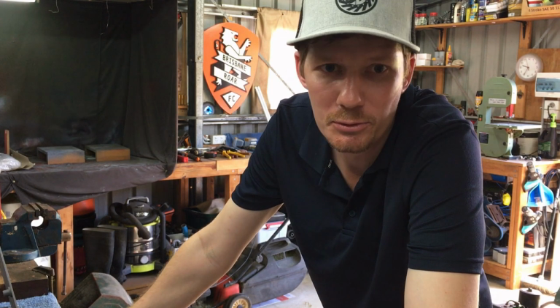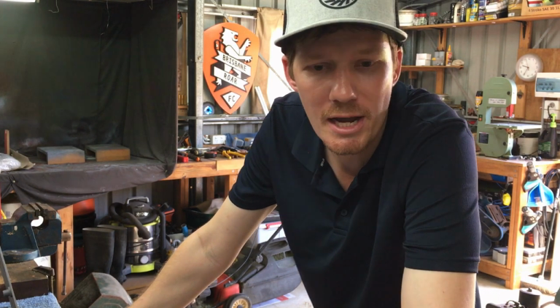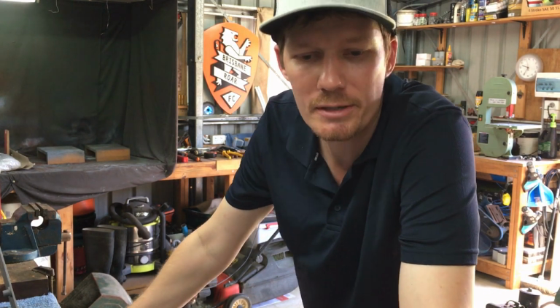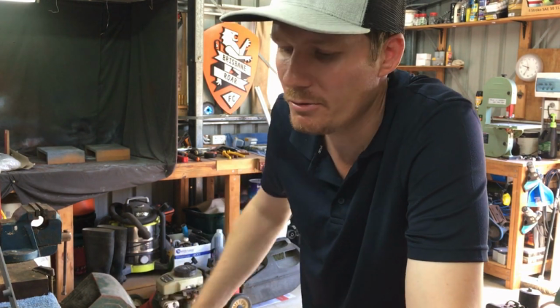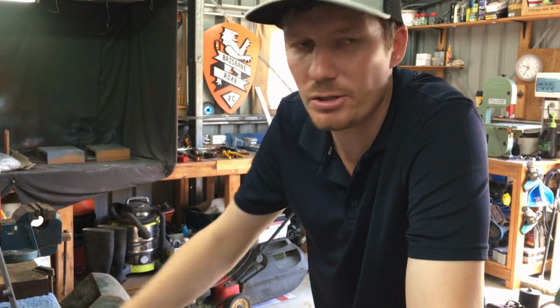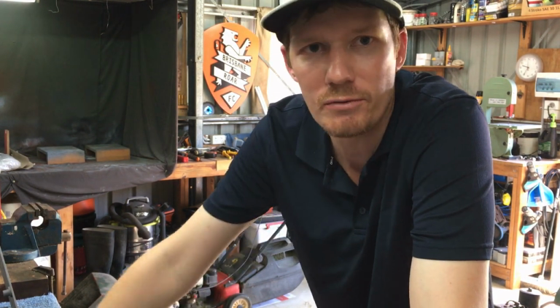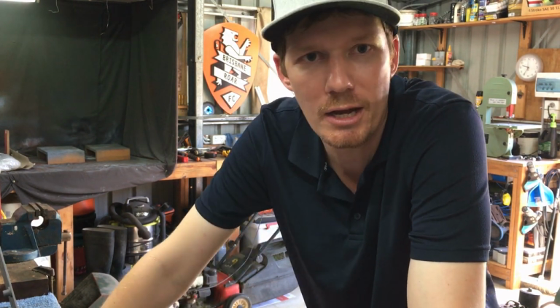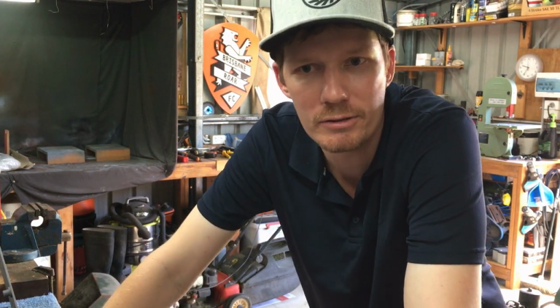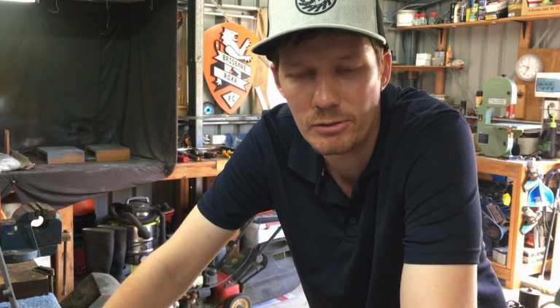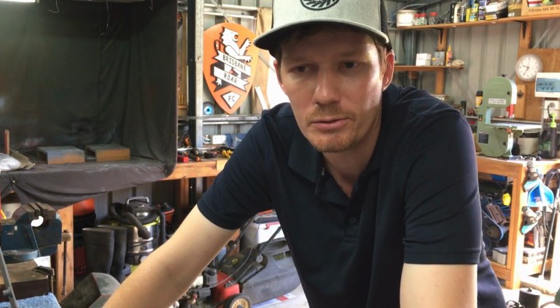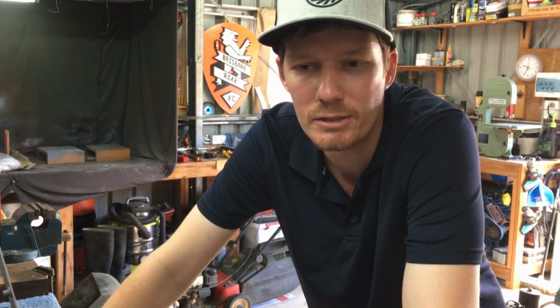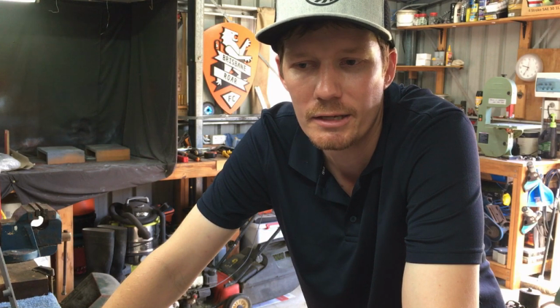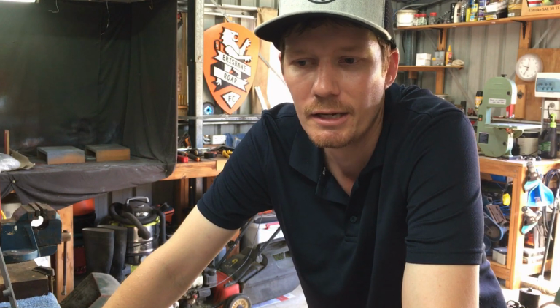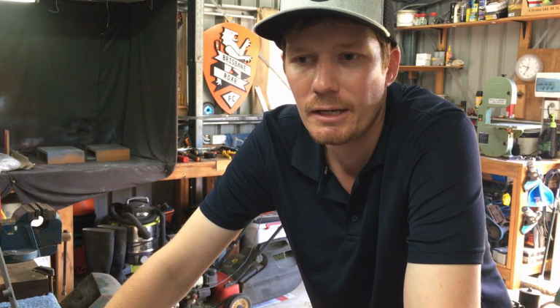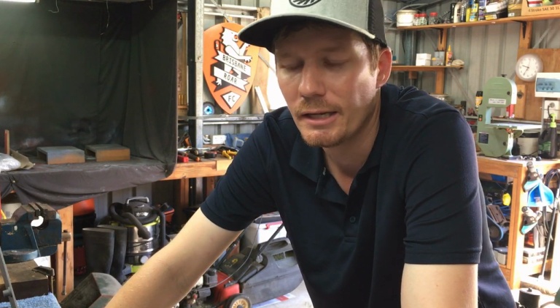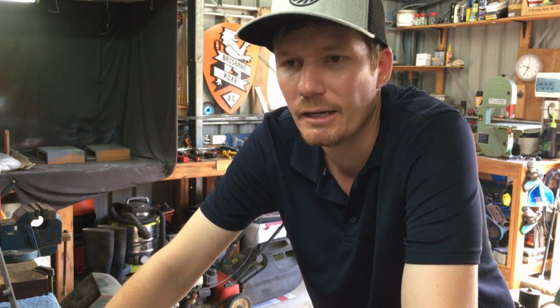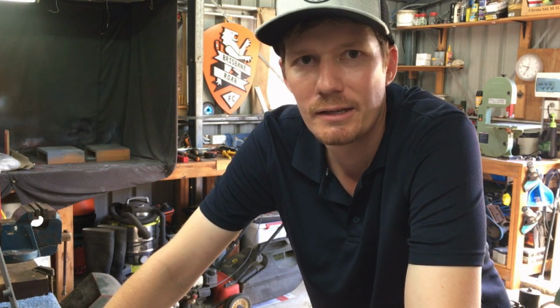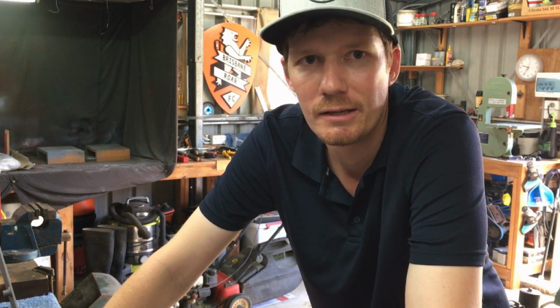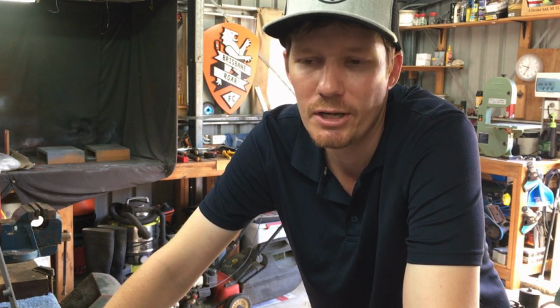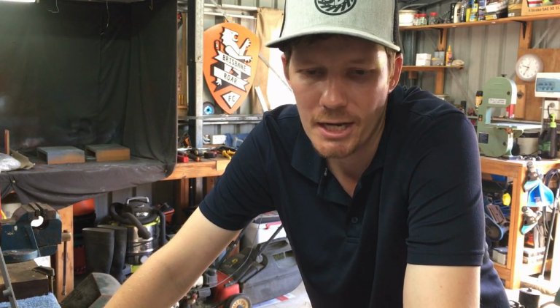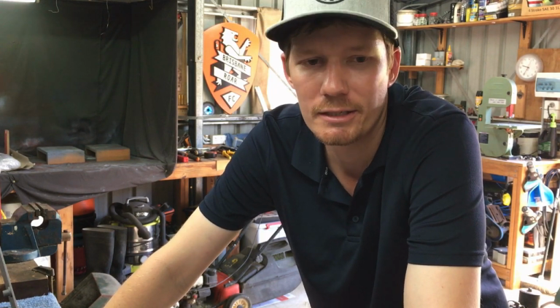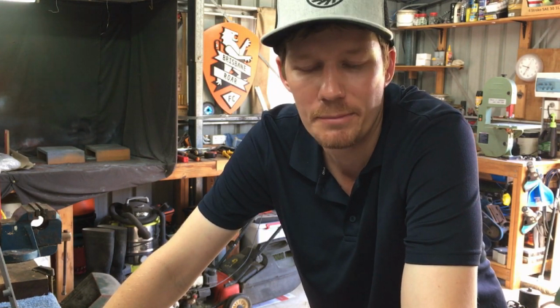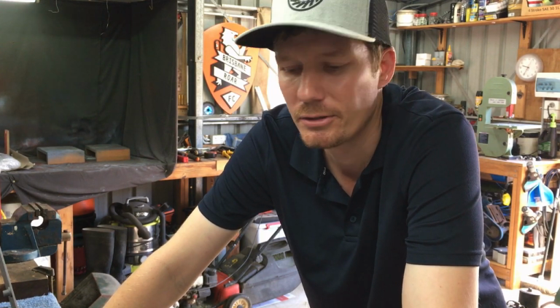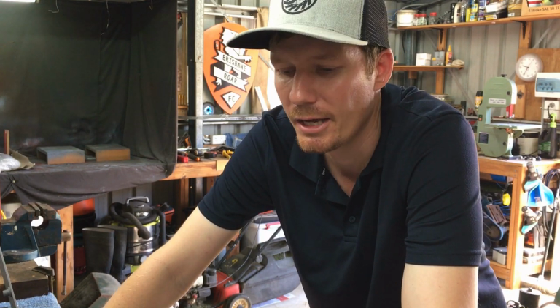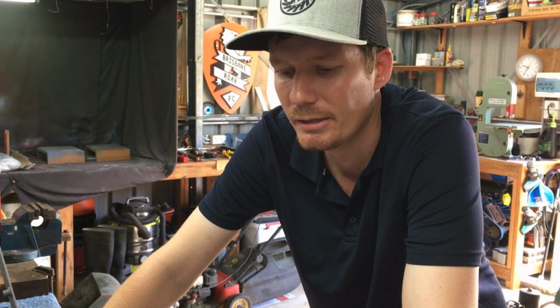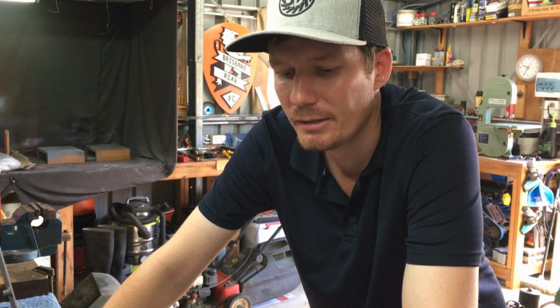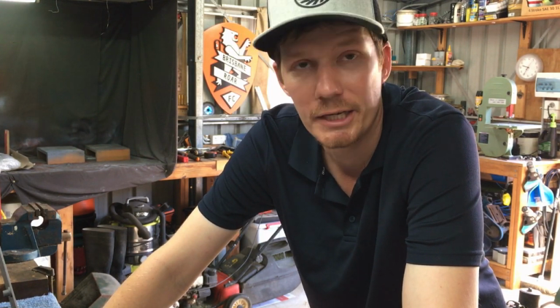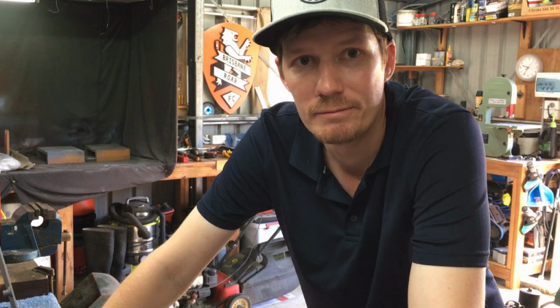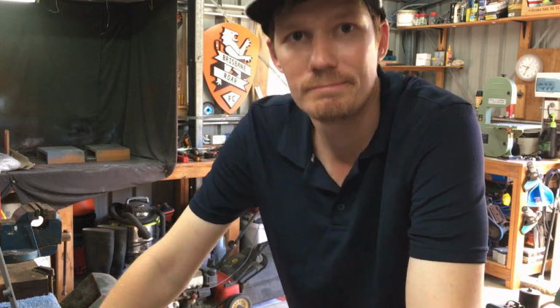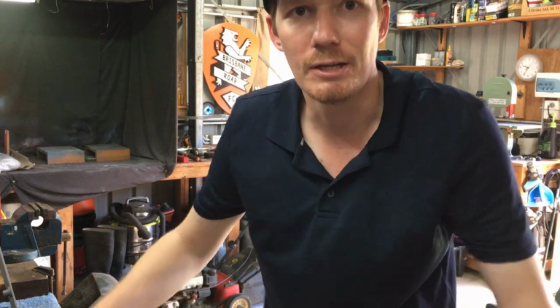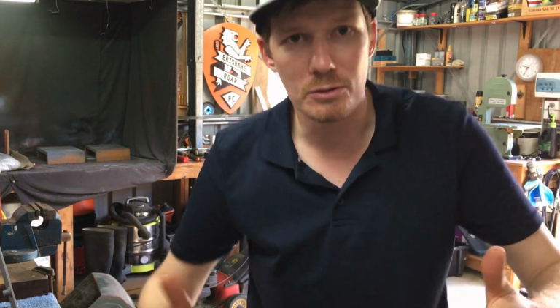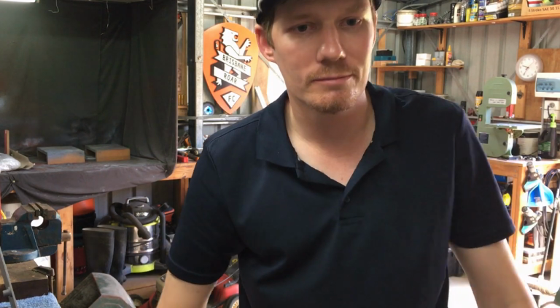Anyway, that's what's been happening. It was just a quick video, just me talking. Videos are coming, guys, so hang in there. Thanks for watching.